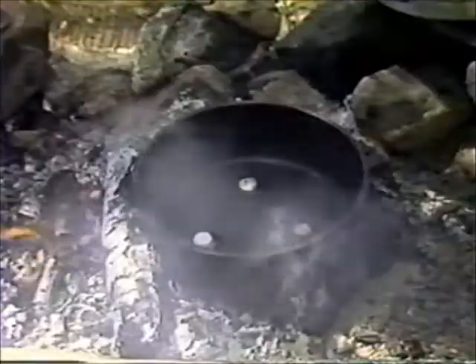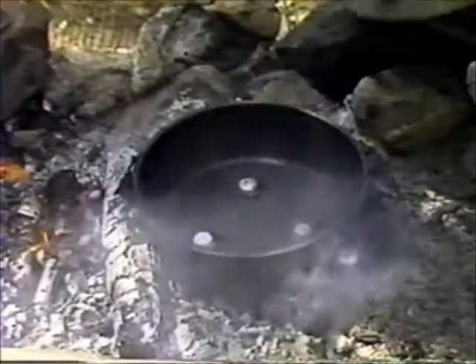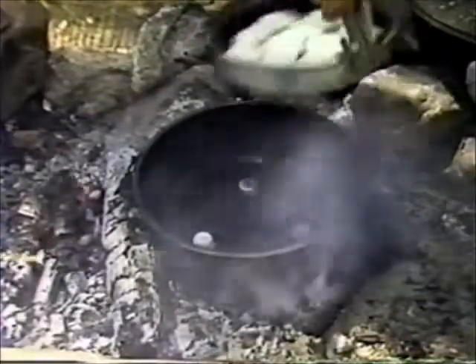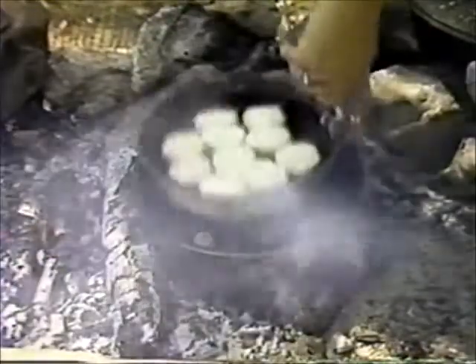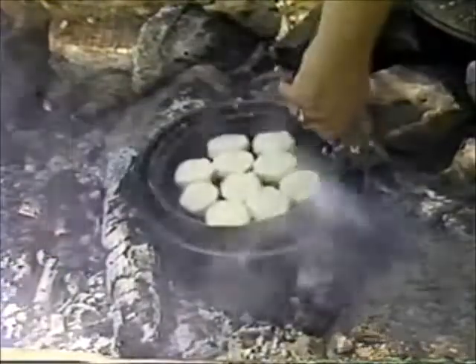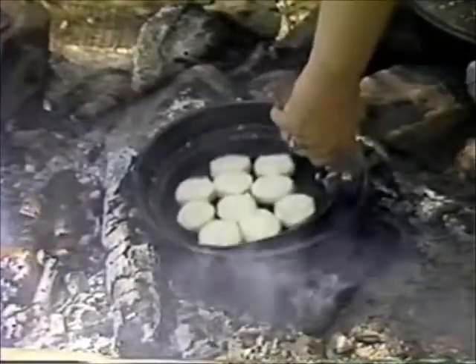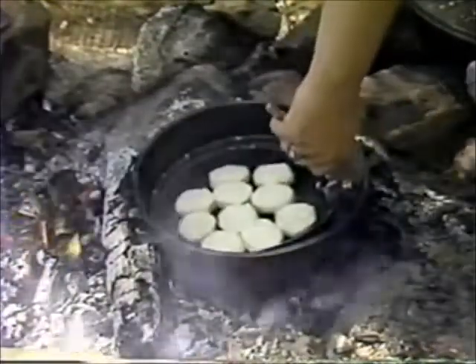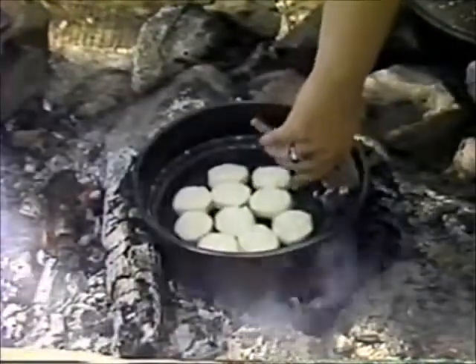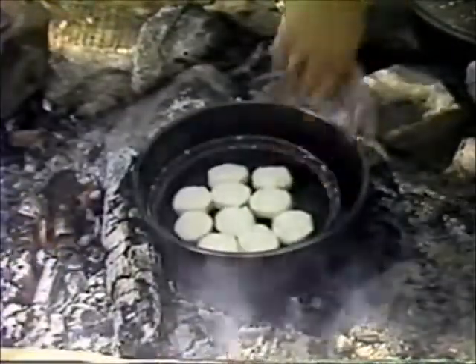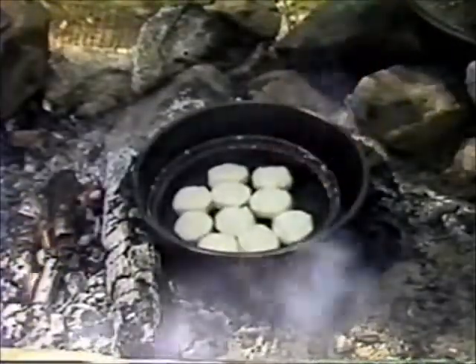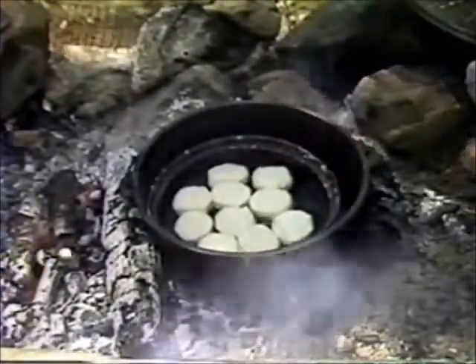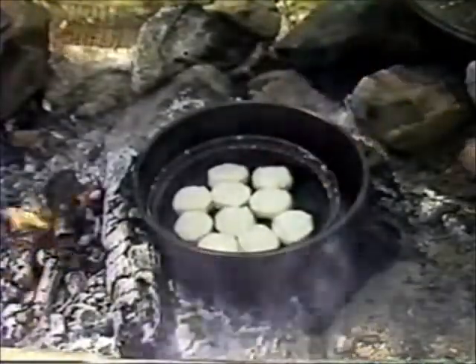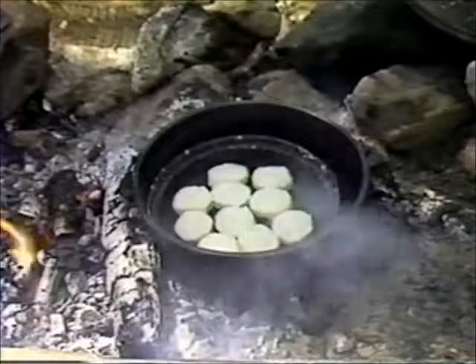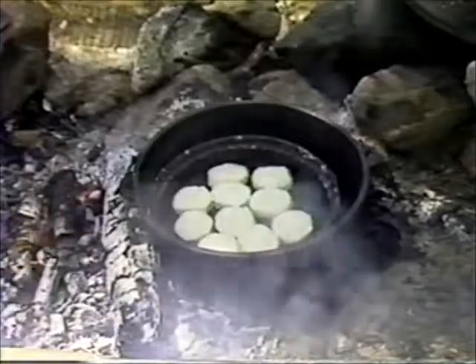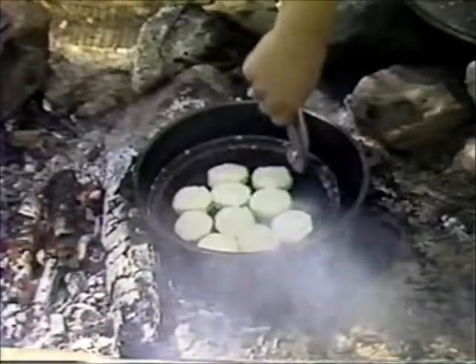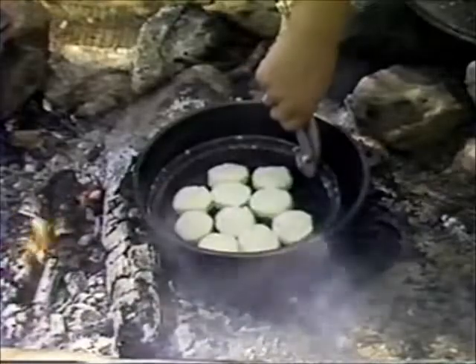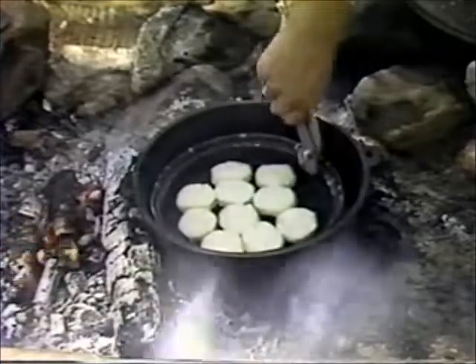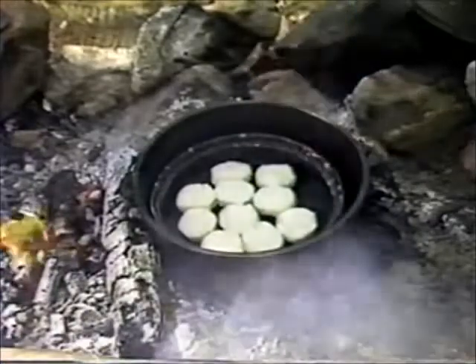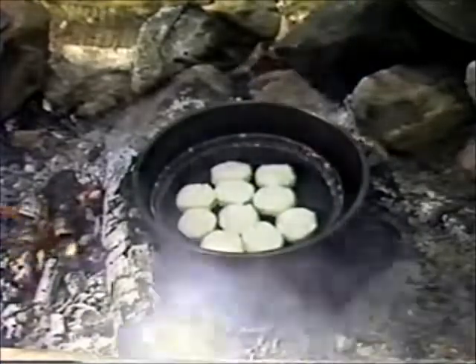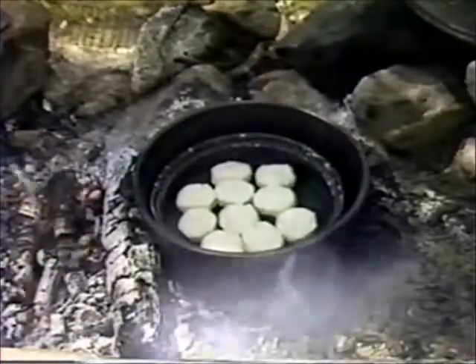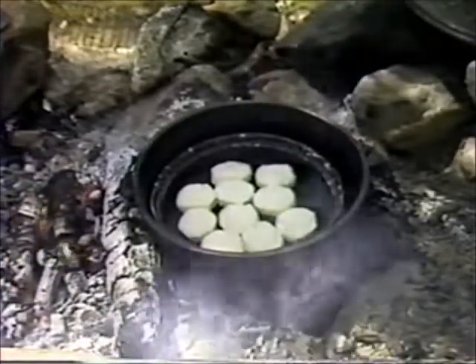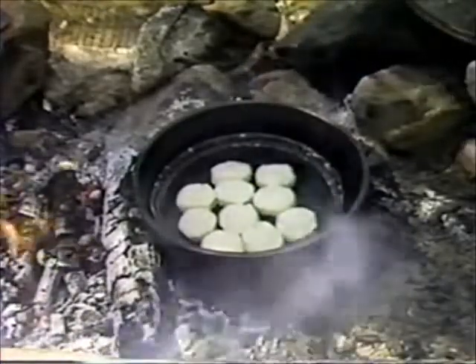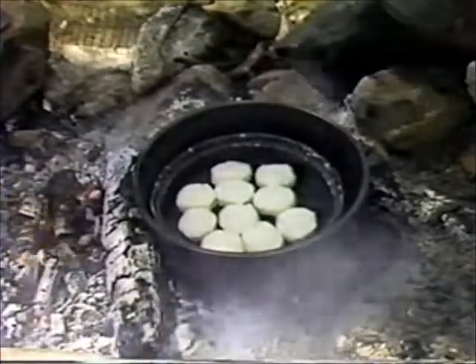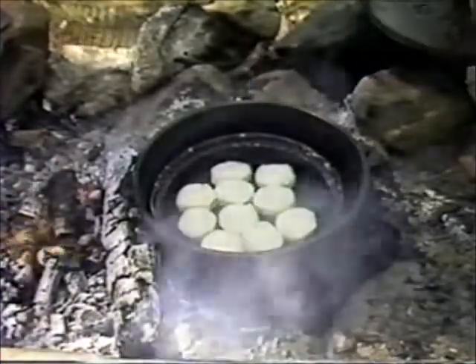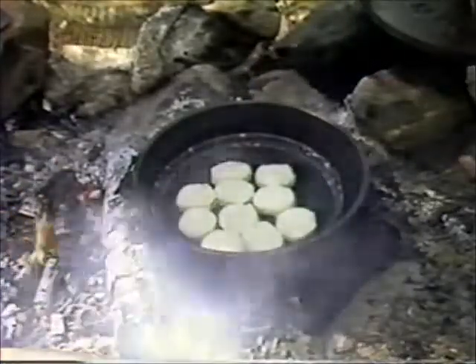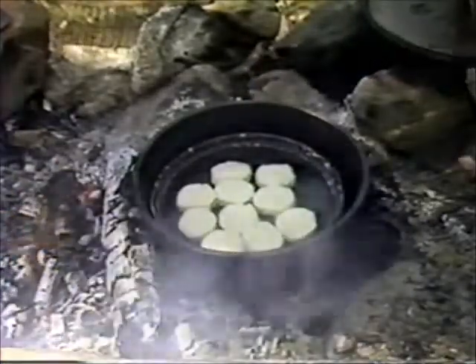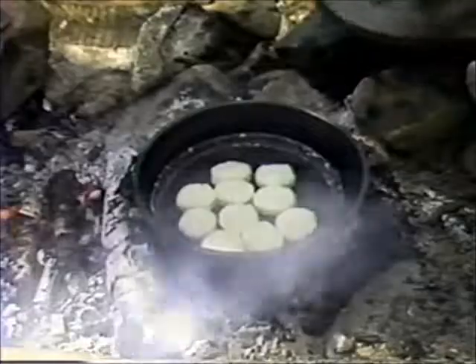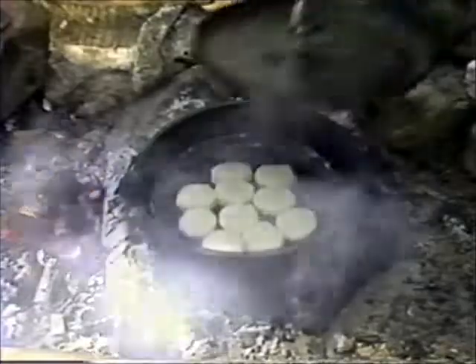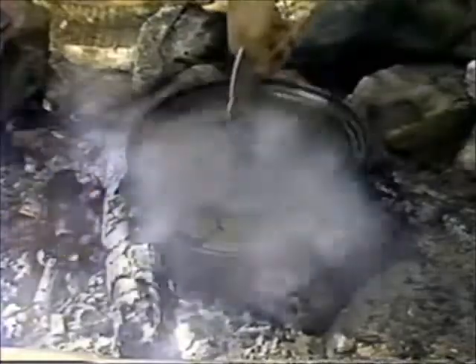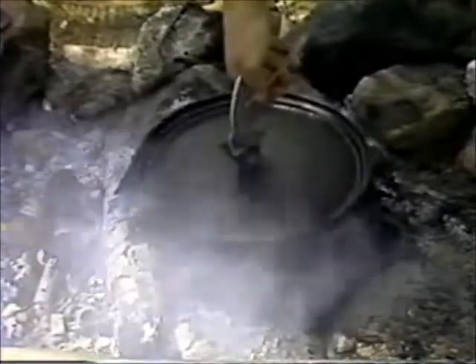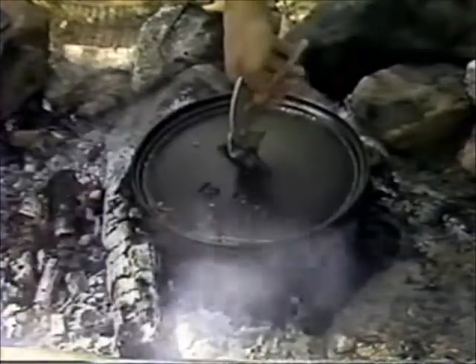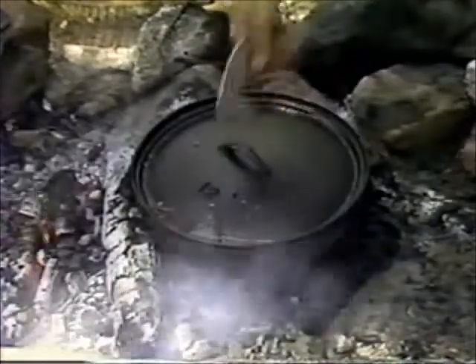The Dutch oven is a heavy metal pot which uses hot coals for heat. Simply place the oven on a good bed of coals, place the food to be baked inside, cover the oven, and place hot coals on top.